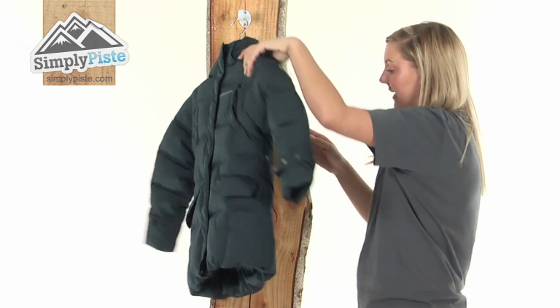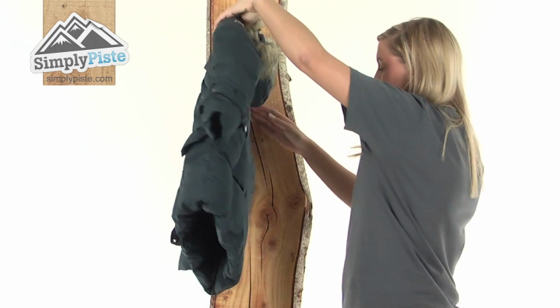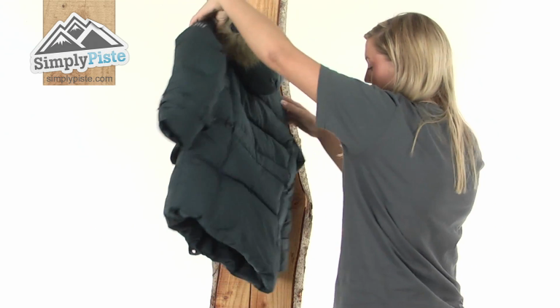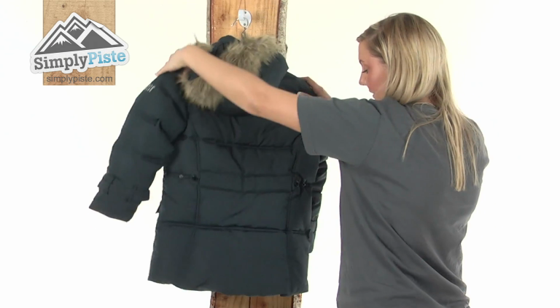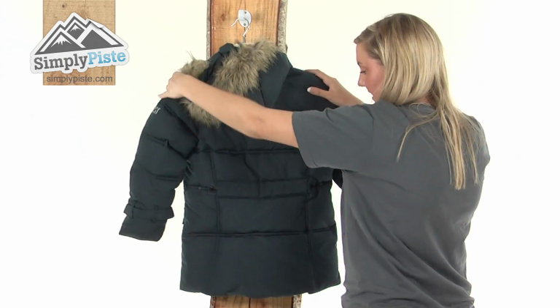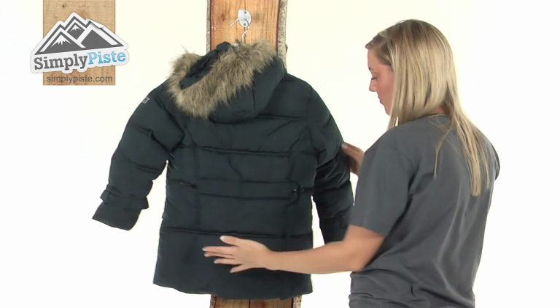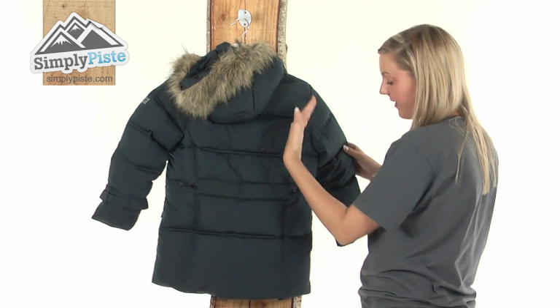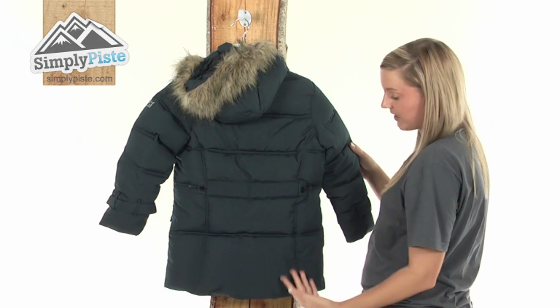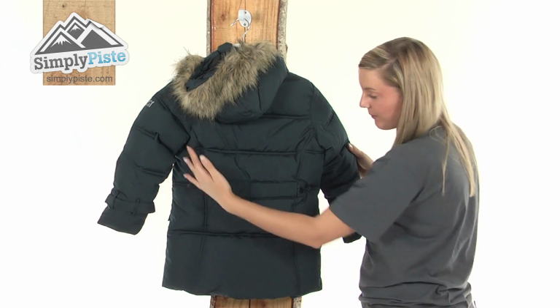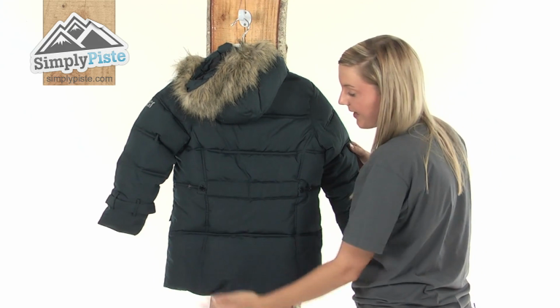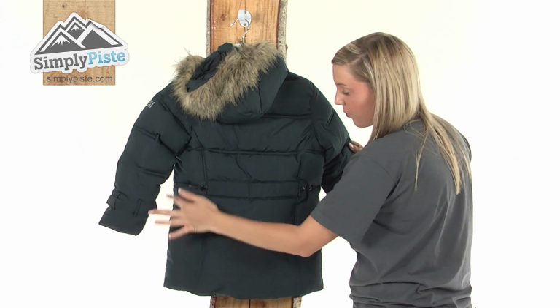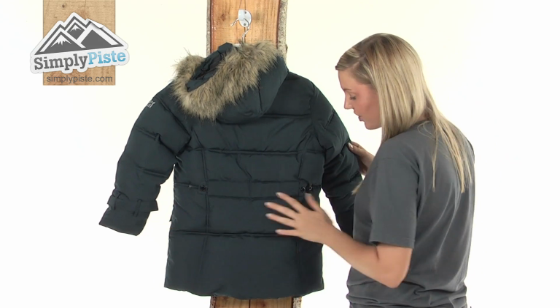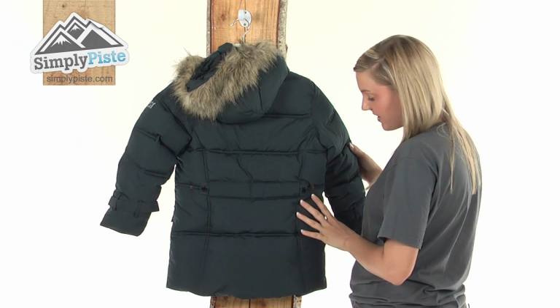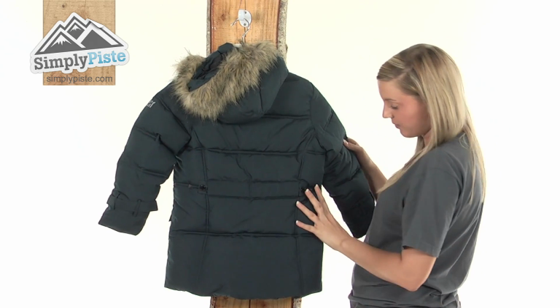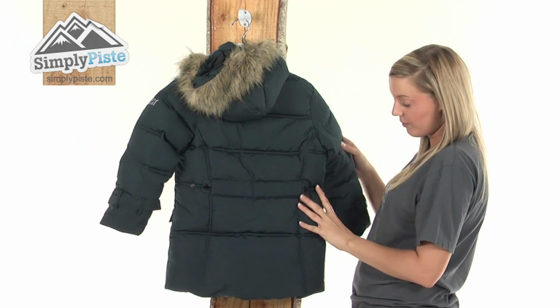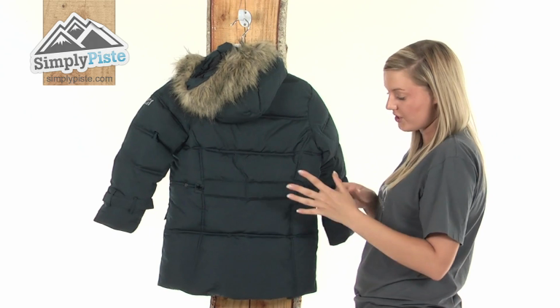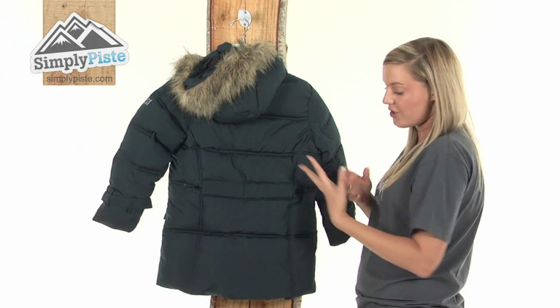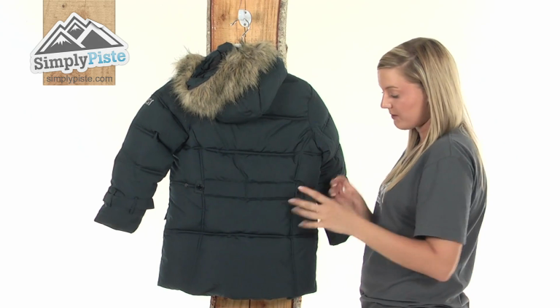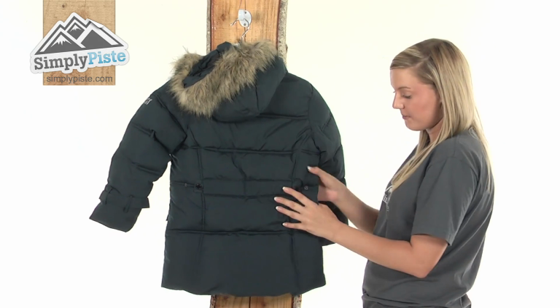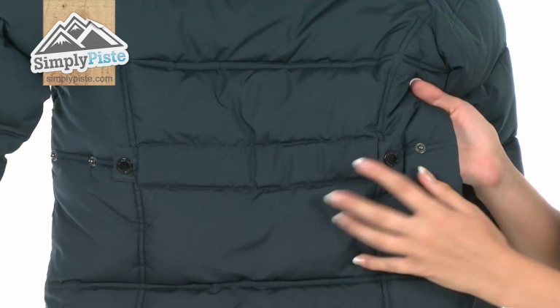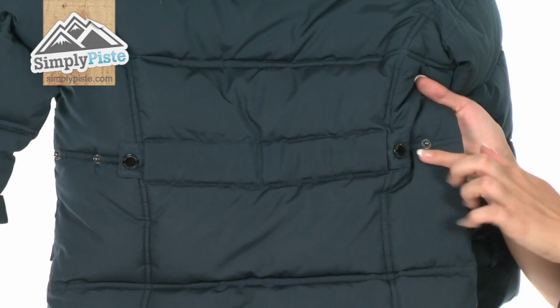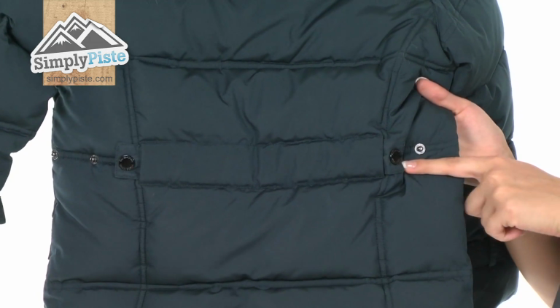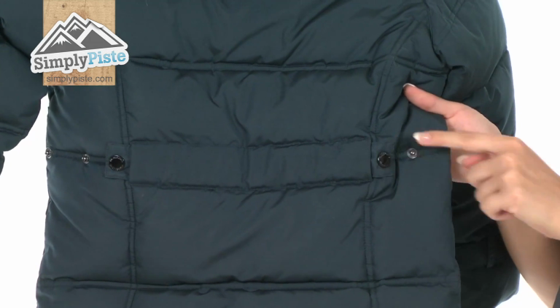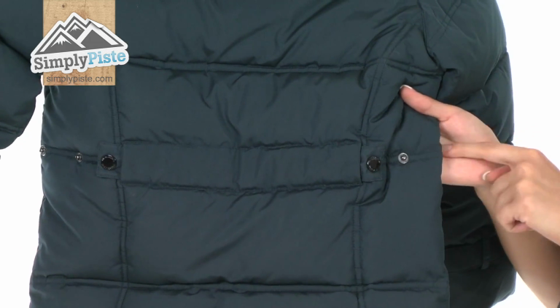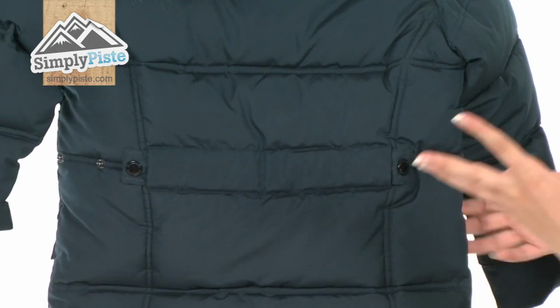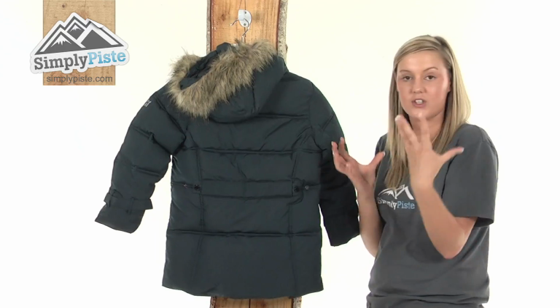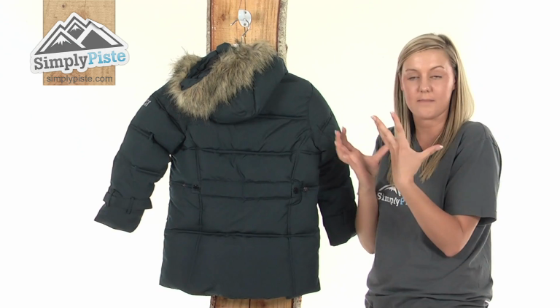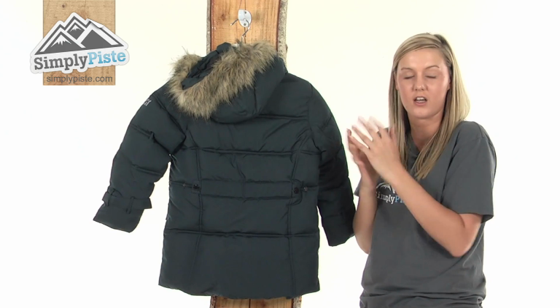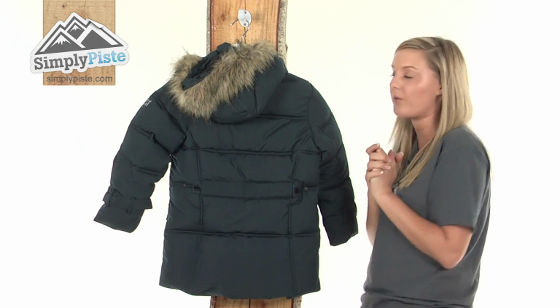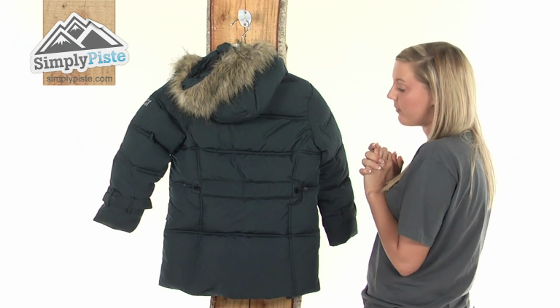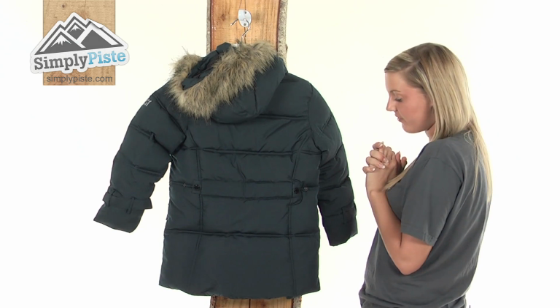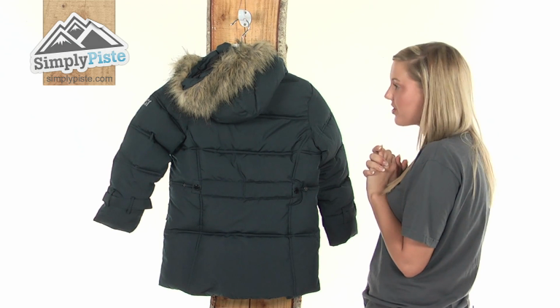Taking a look at the back, as you can see it has a really lovely cut to it. We also have some waist adjusters there — a little popper system that you can pop together to tighten it and hug it closer around the body if you want to.